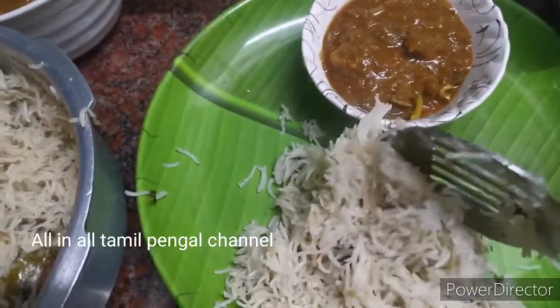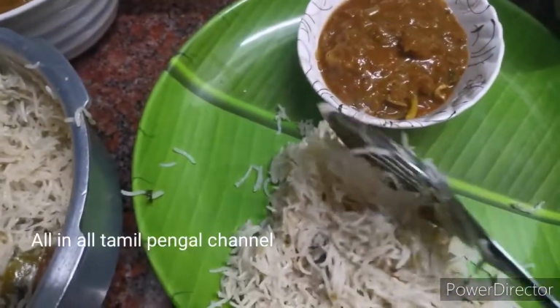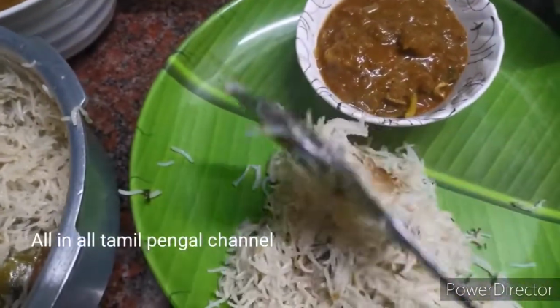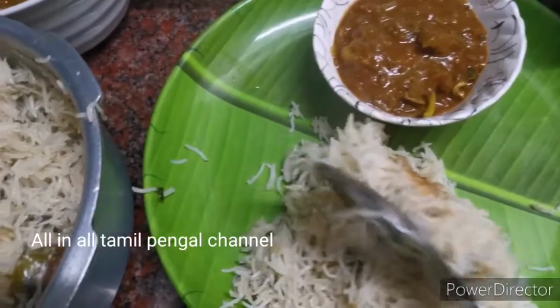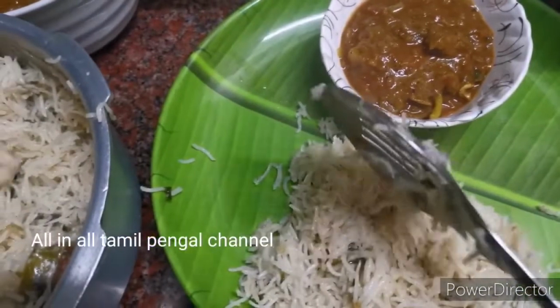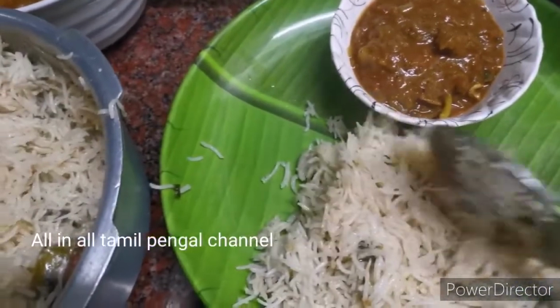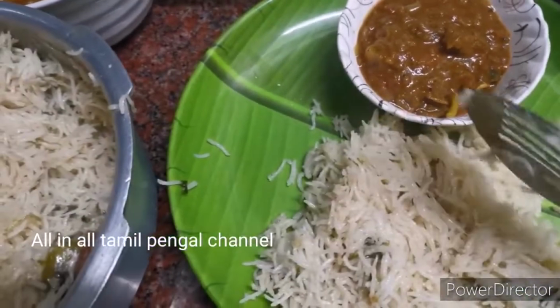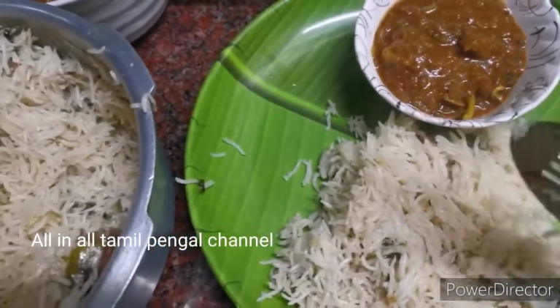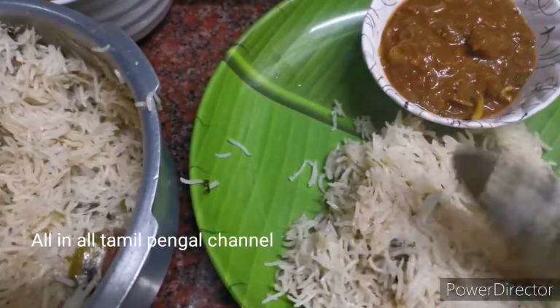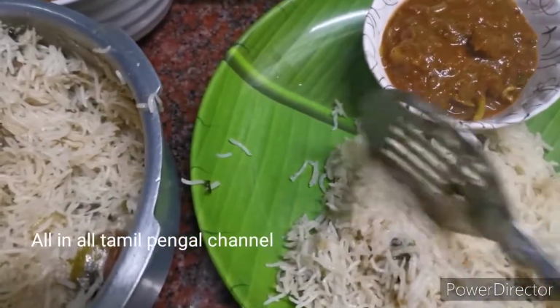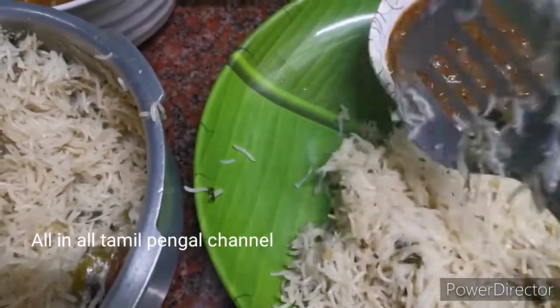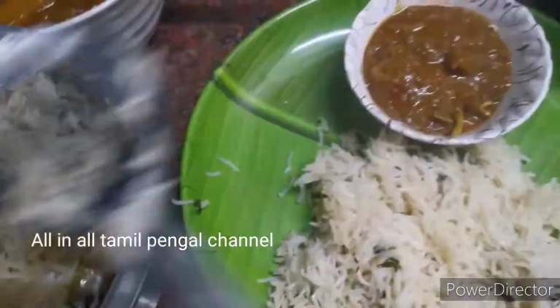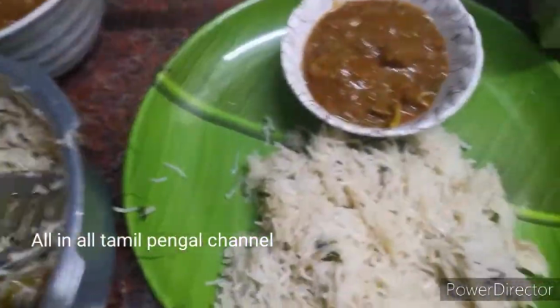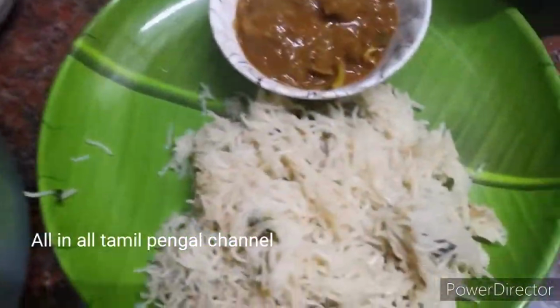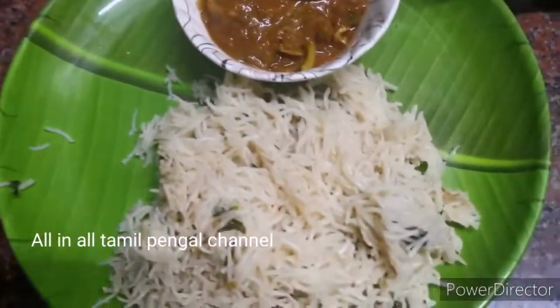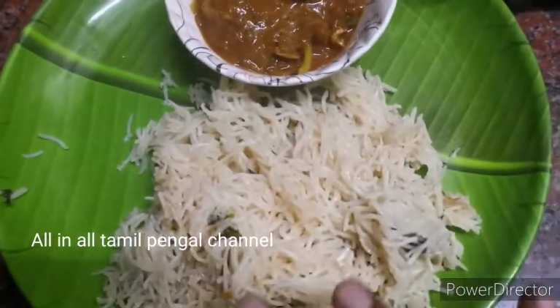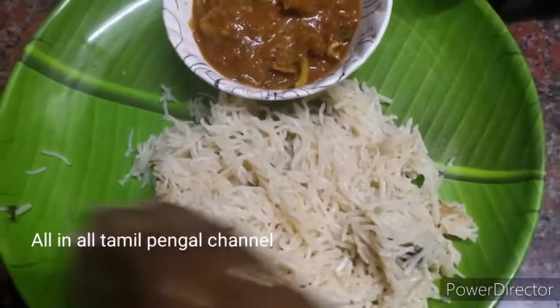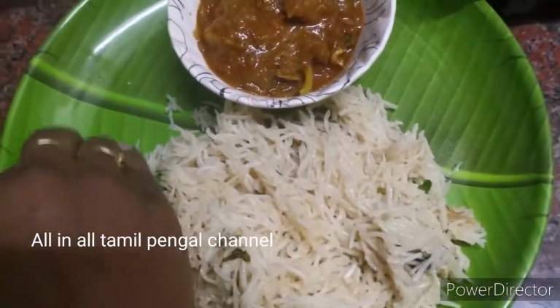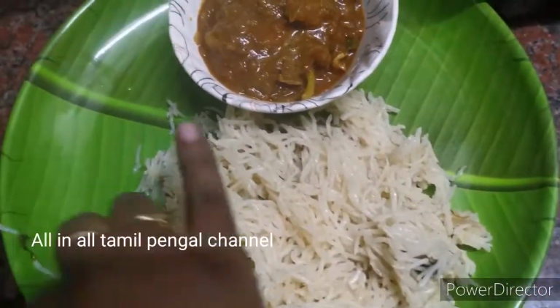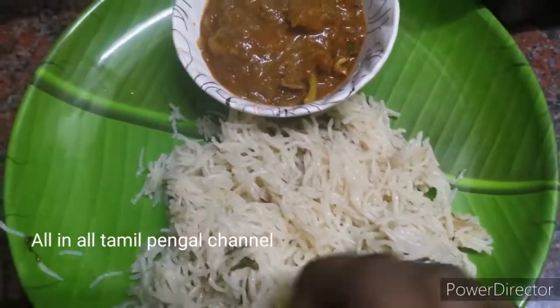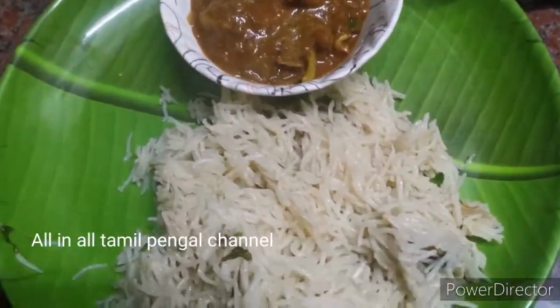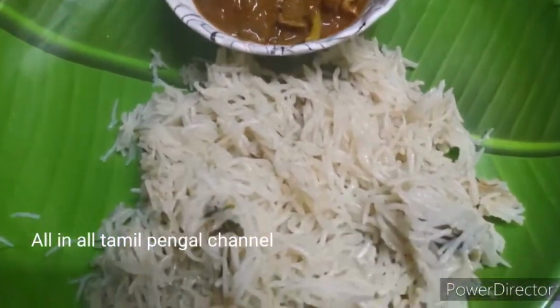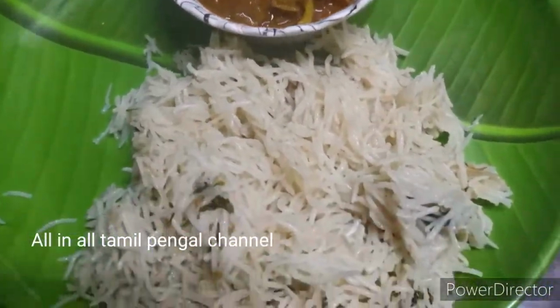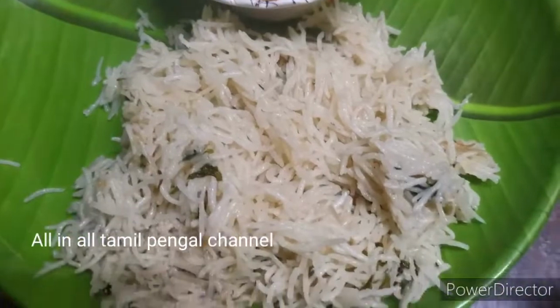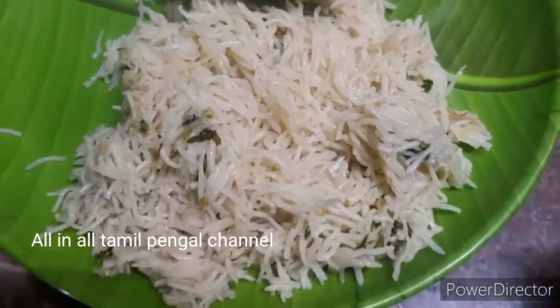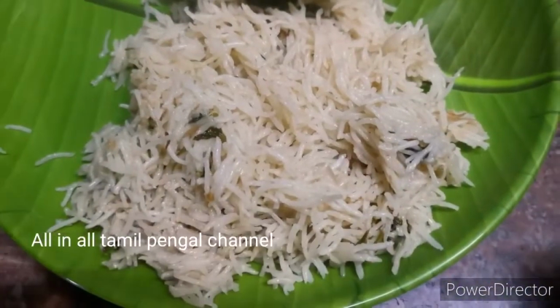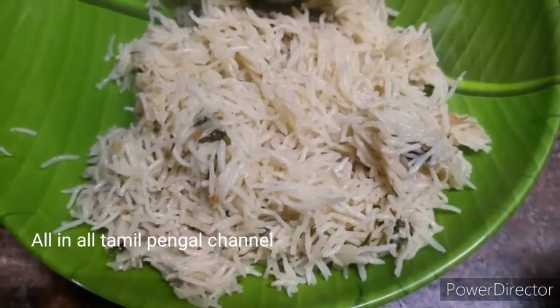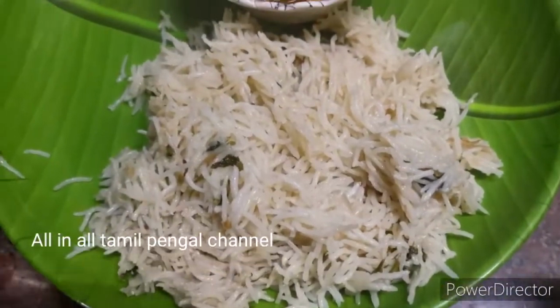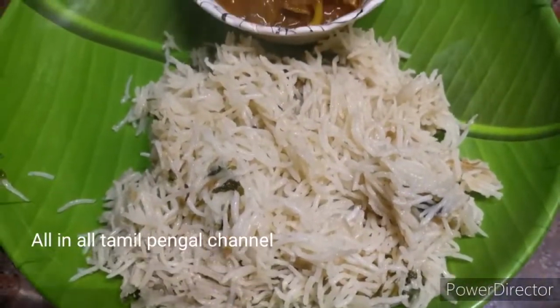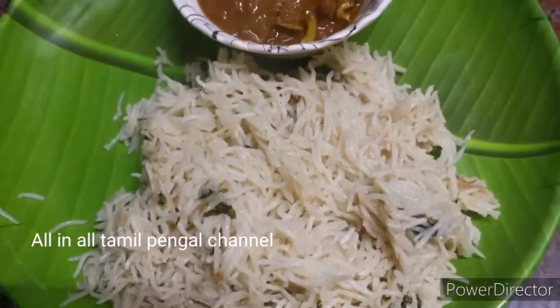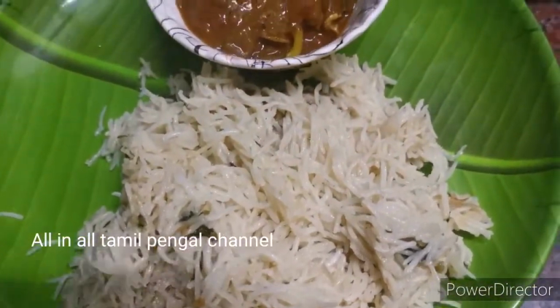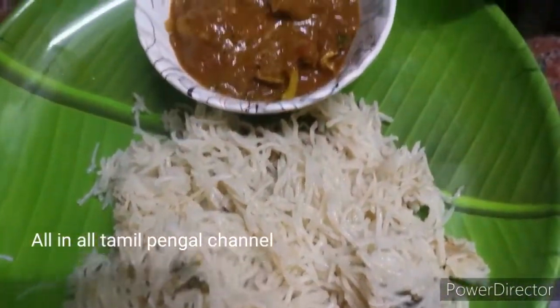Add some mixed vegetables, carrot, and beans. Add some vegetables.